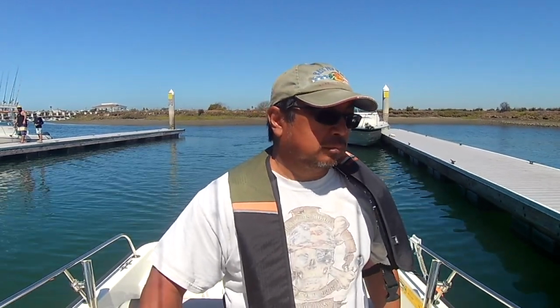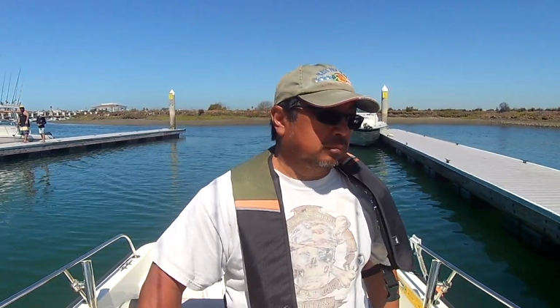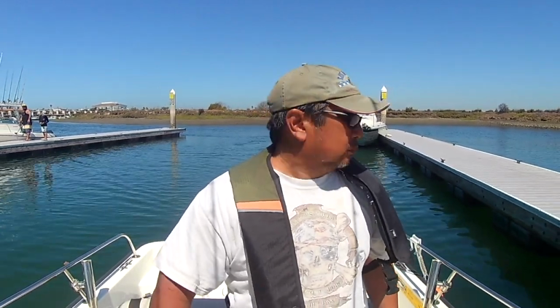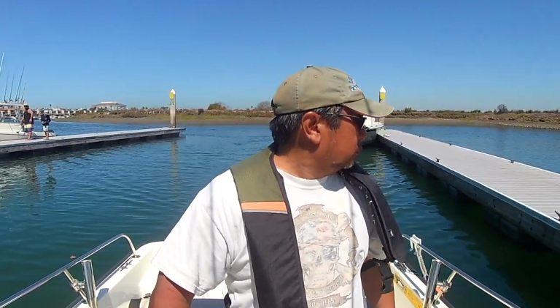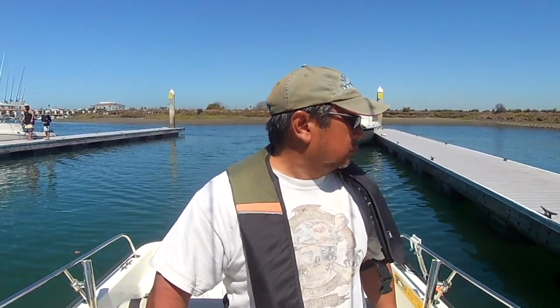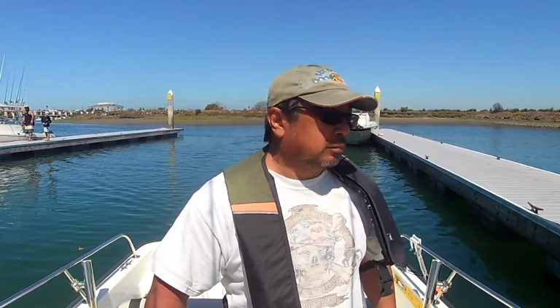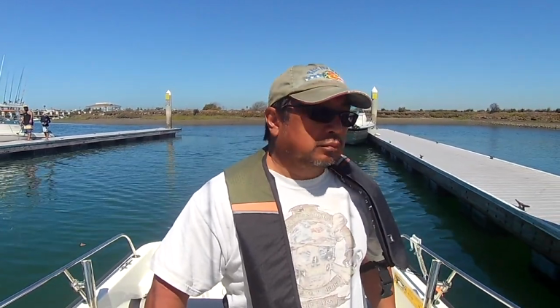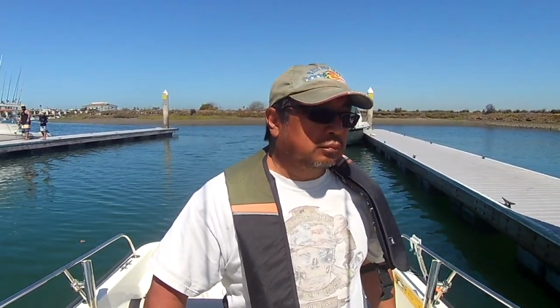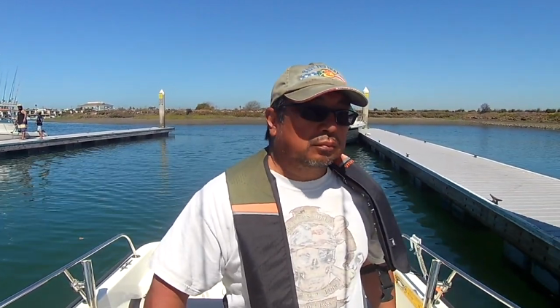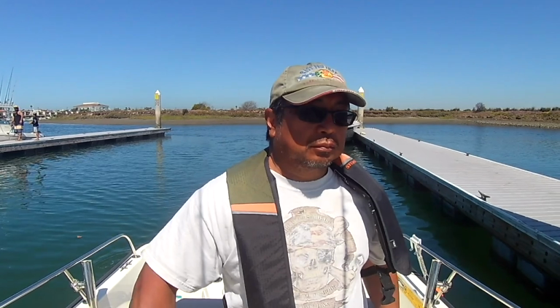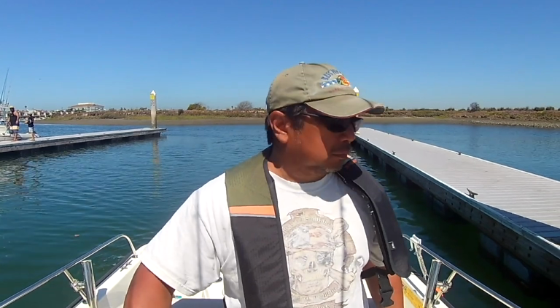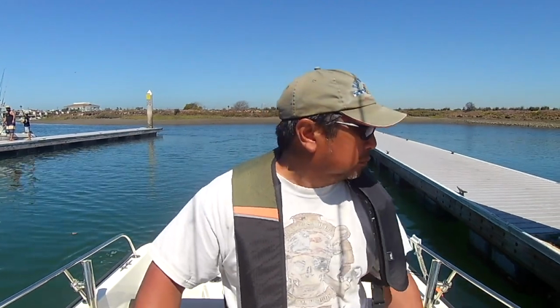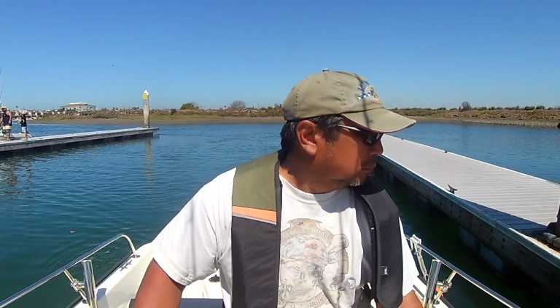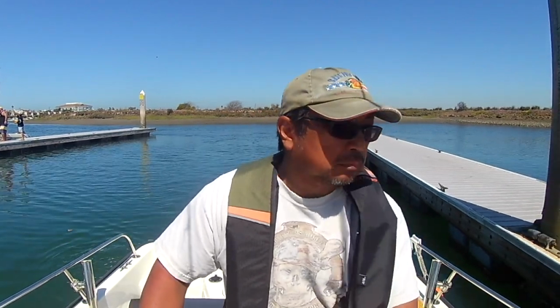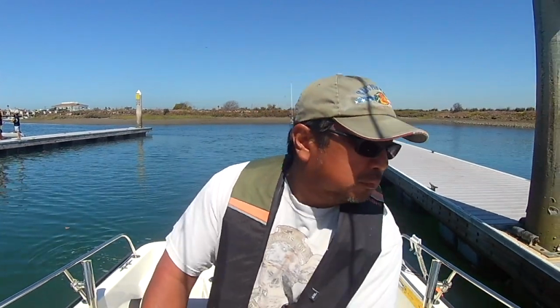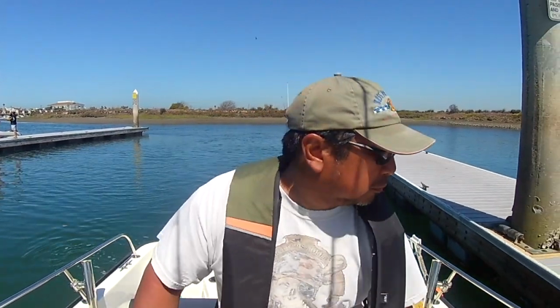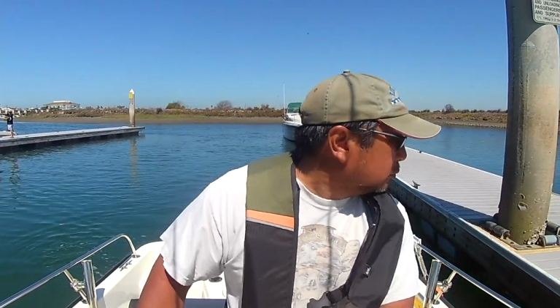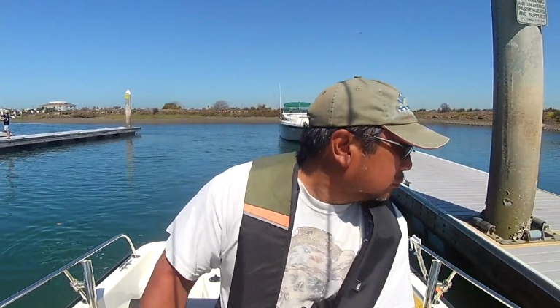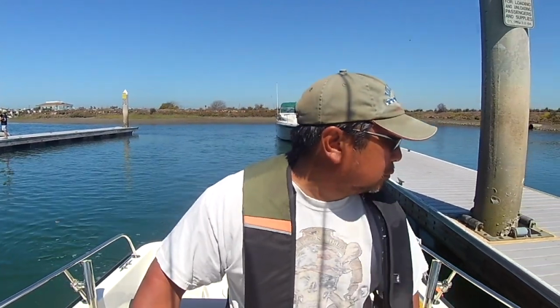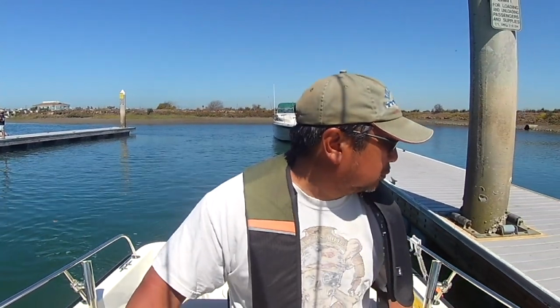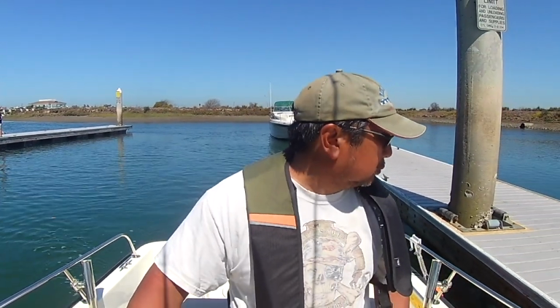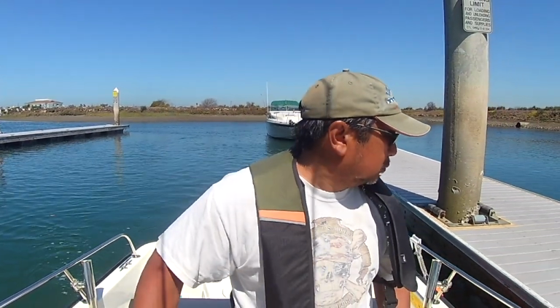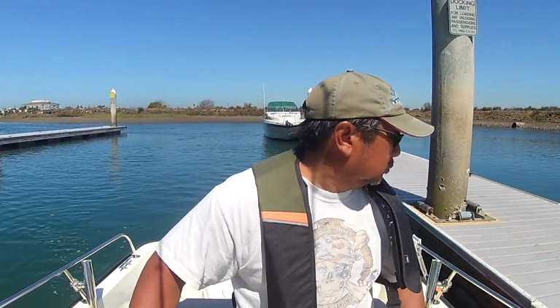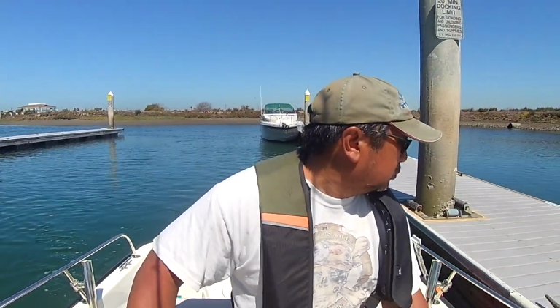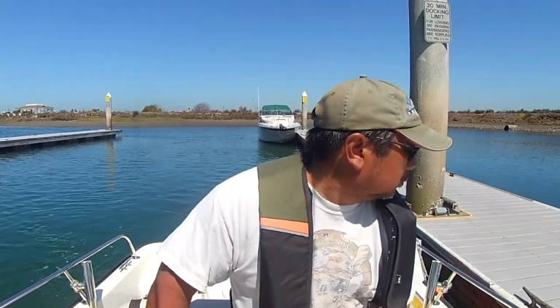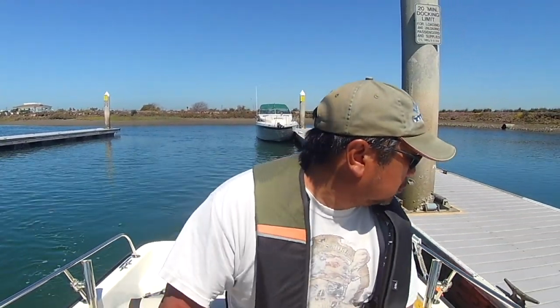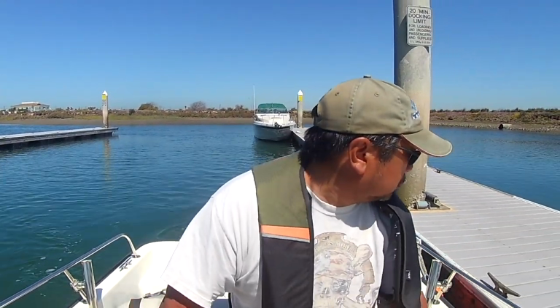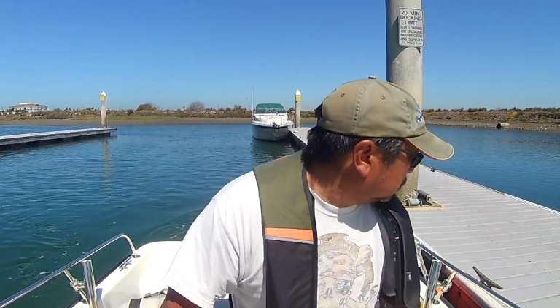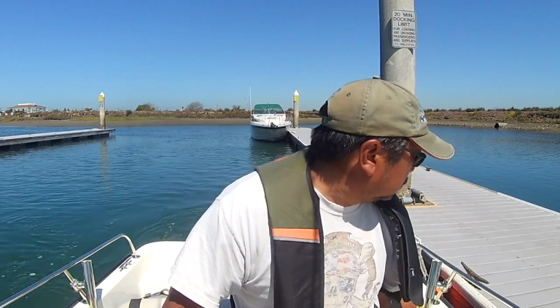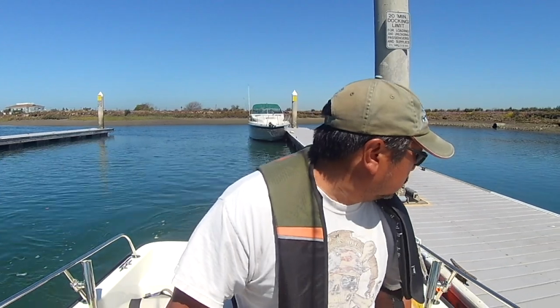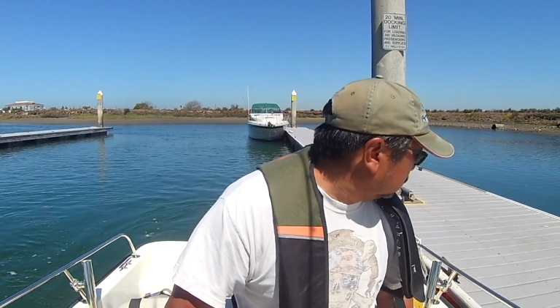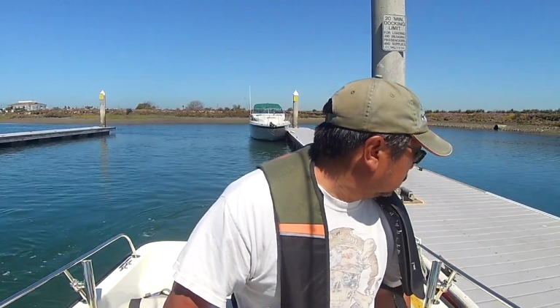Hopefully in the next couple of weeks we have a little bit more excitement — something other than sand bass and sculpin to report on. In any case, thanks for watching and we'll catch you next time.